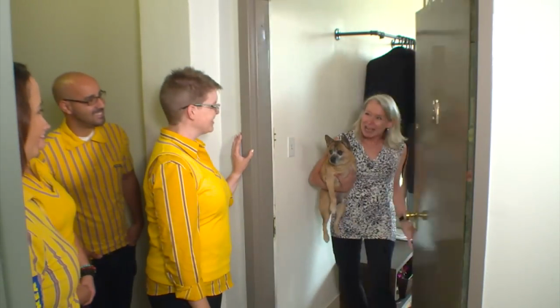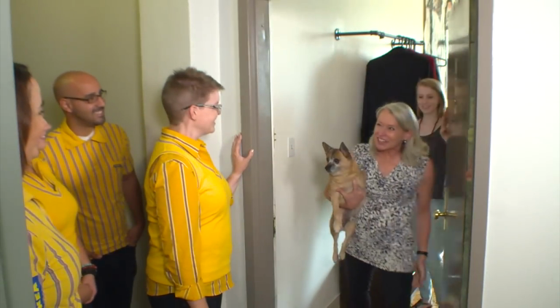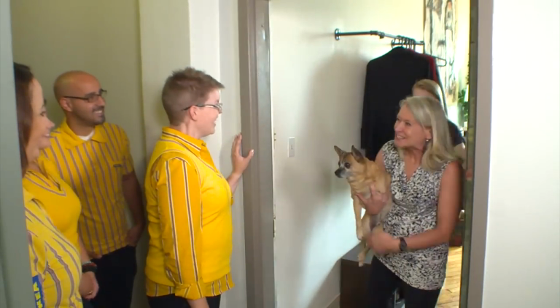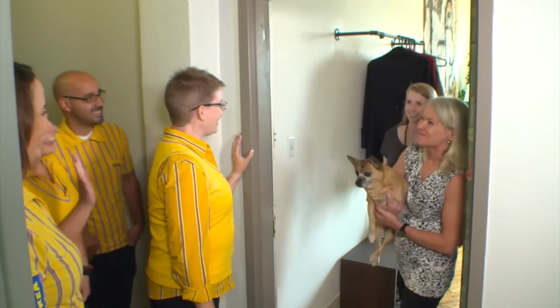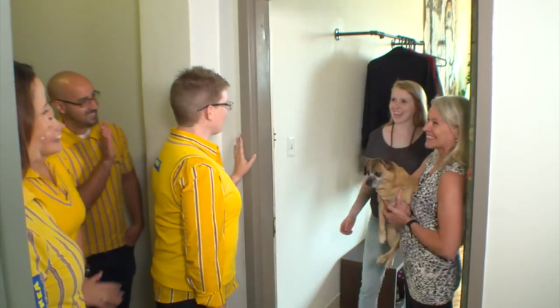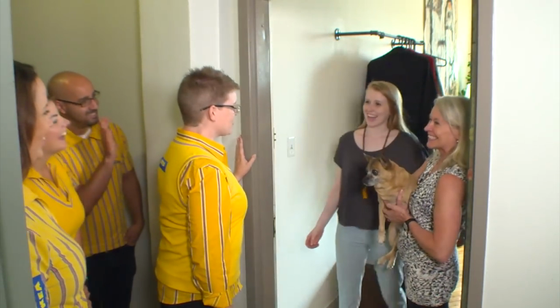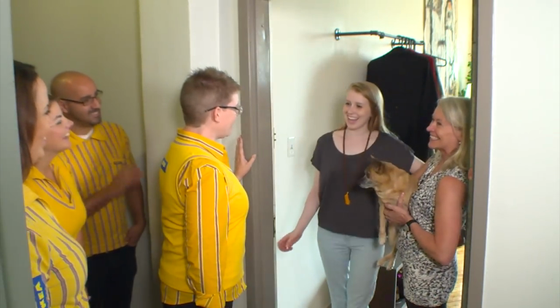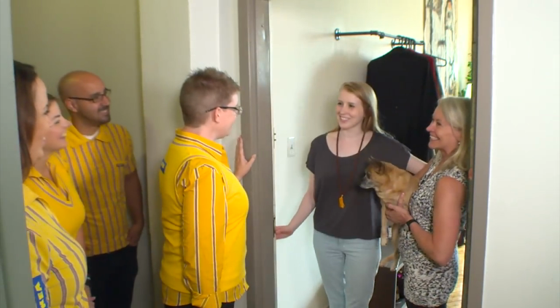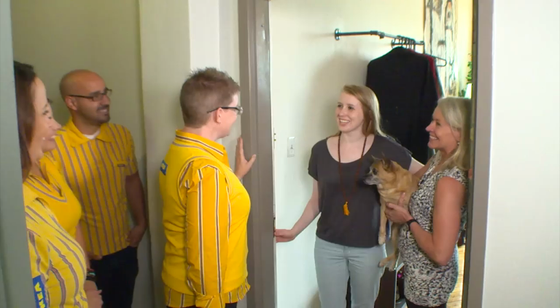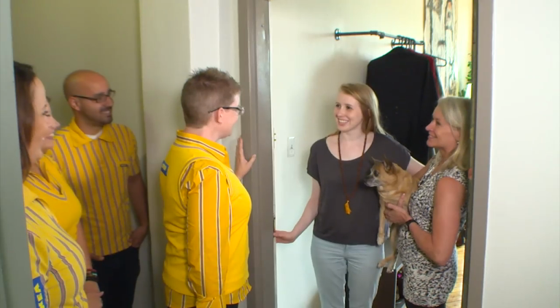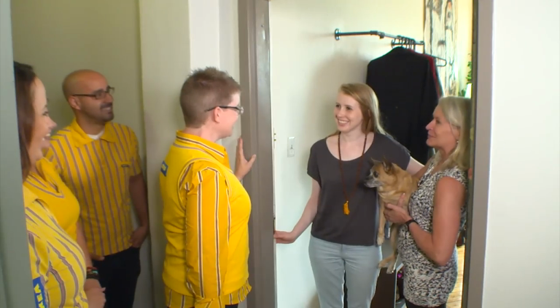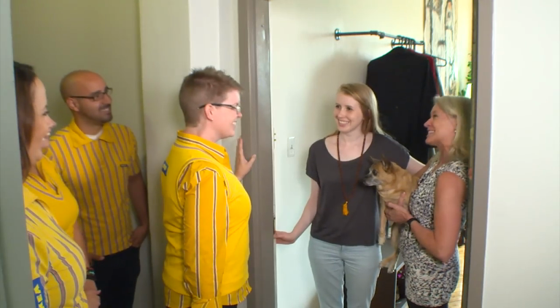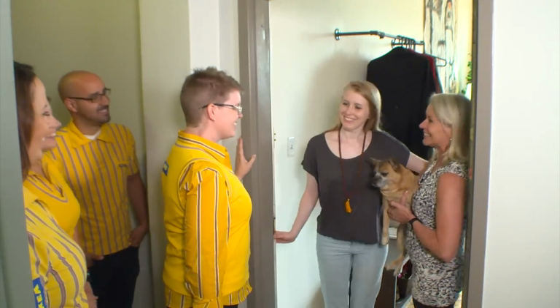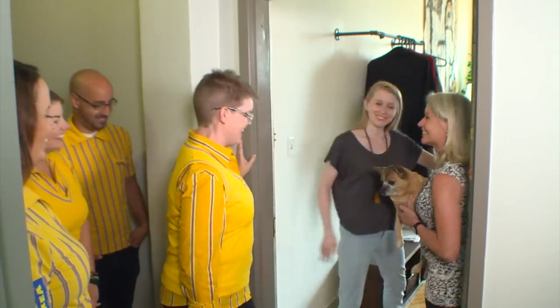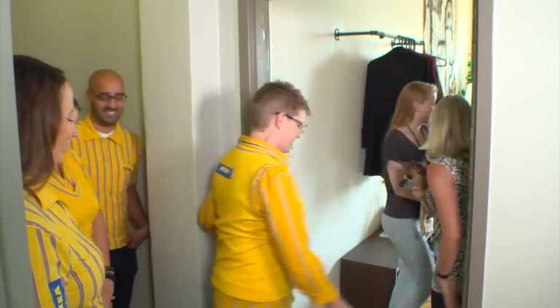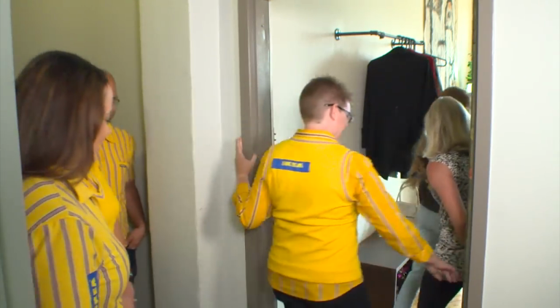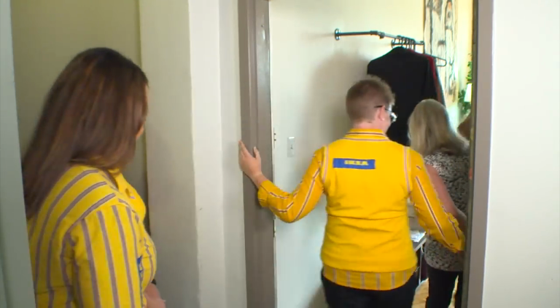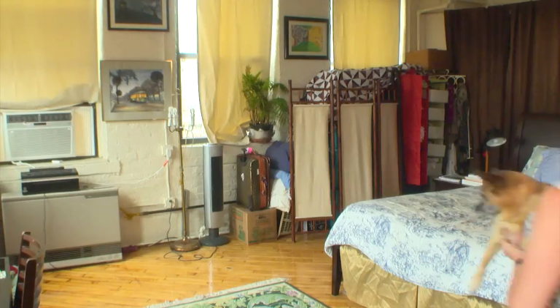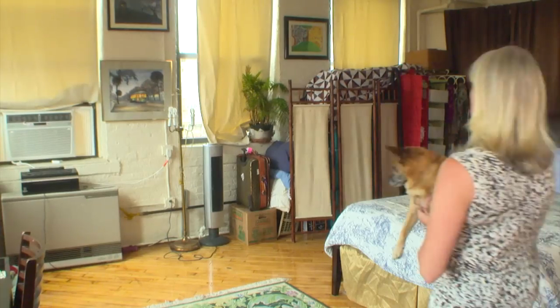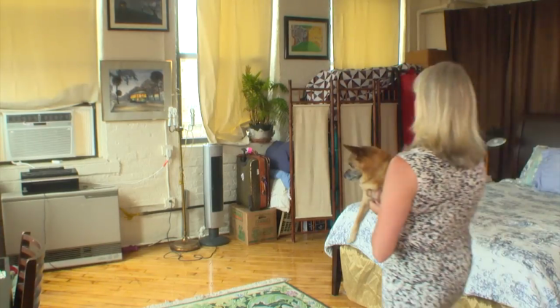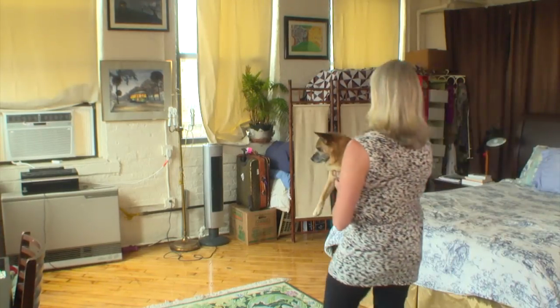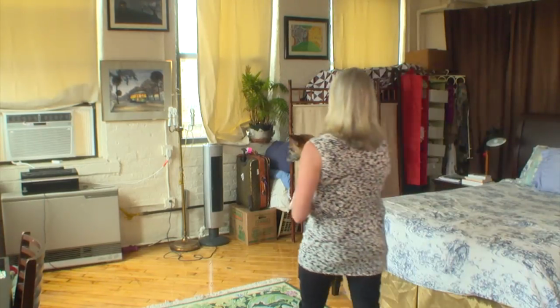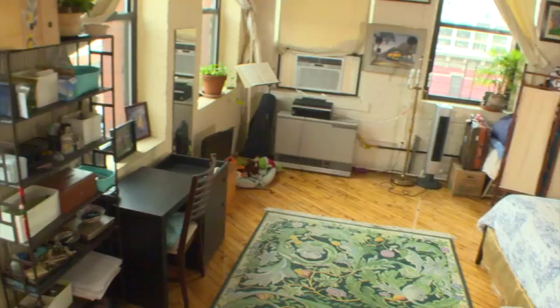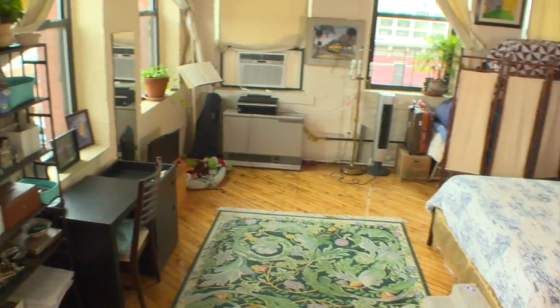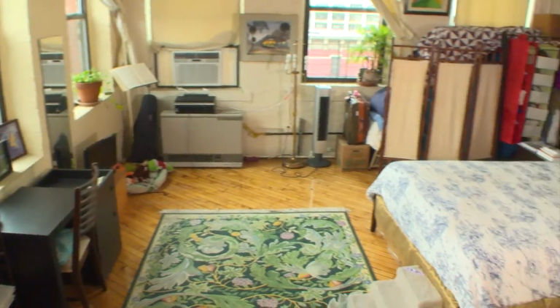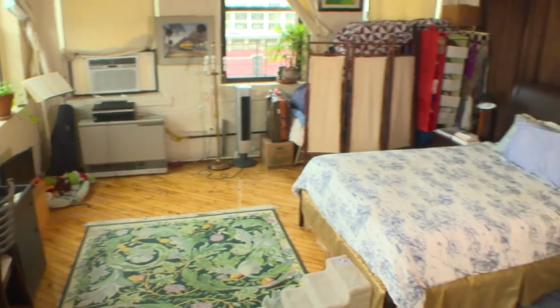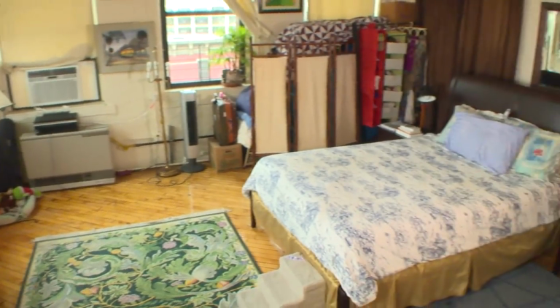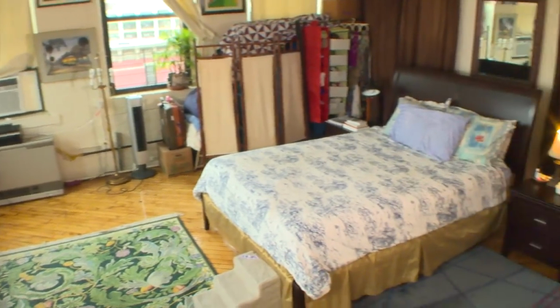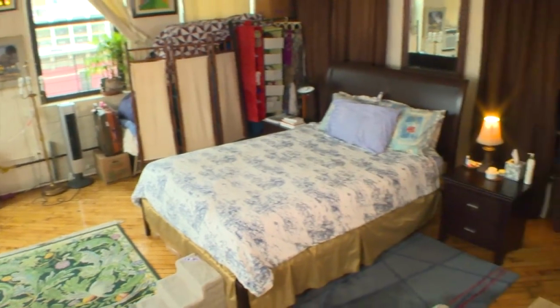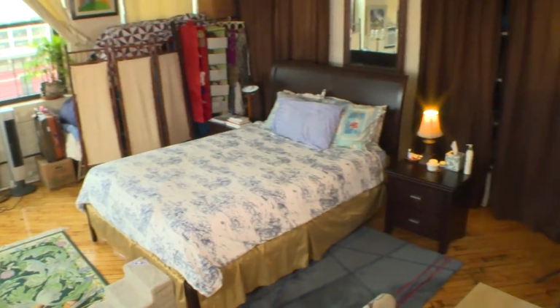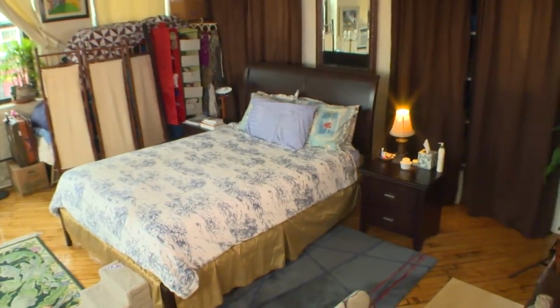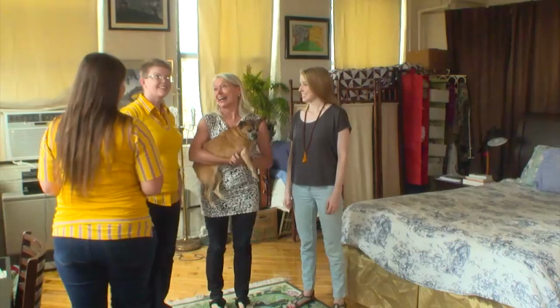Hi, welcome. We're the Home Tour Squad. We're so glad you're here. Please come in. Thank you. Welcome to my bedroom area. This is the room that needs help.